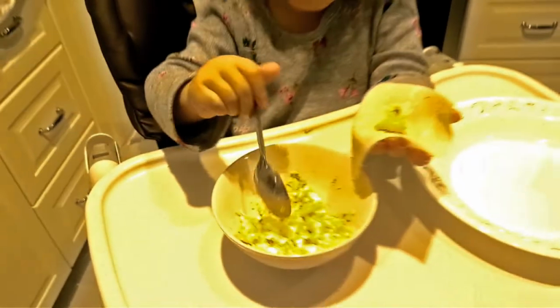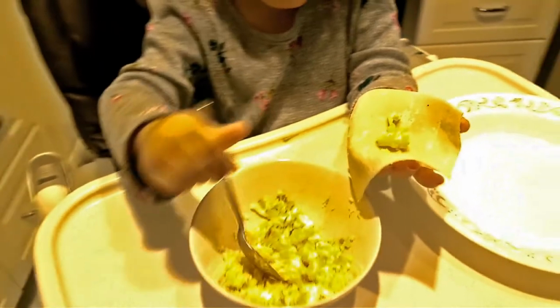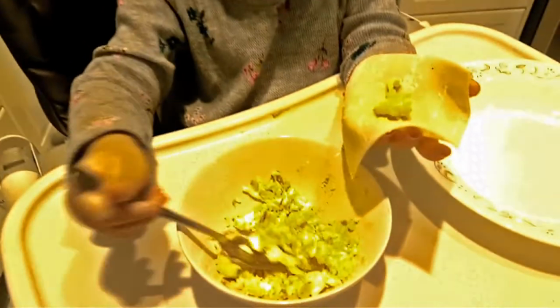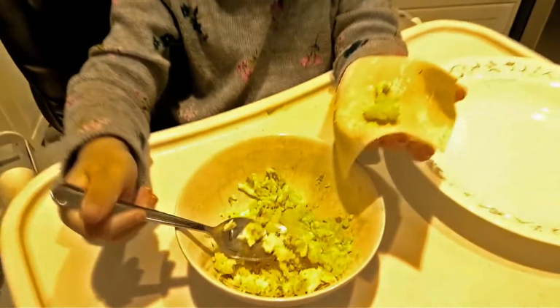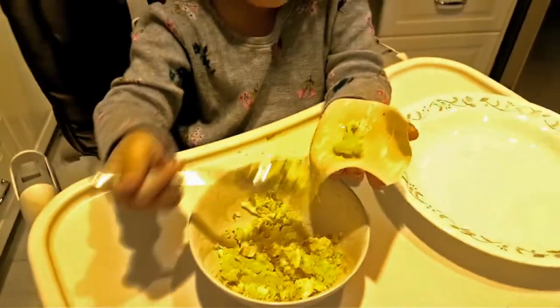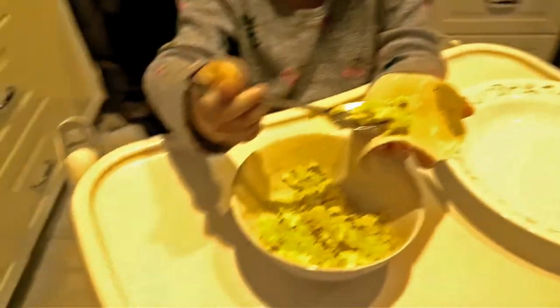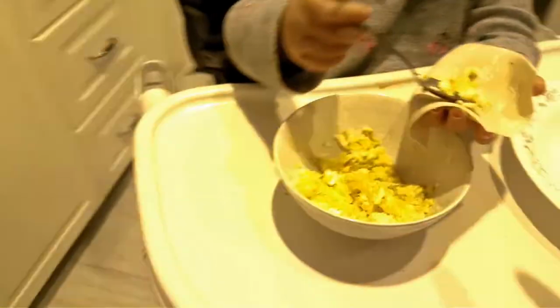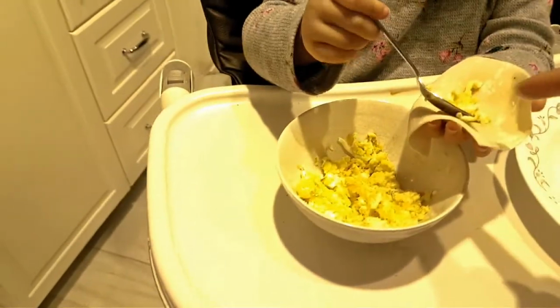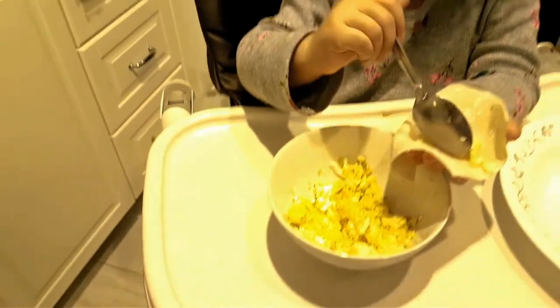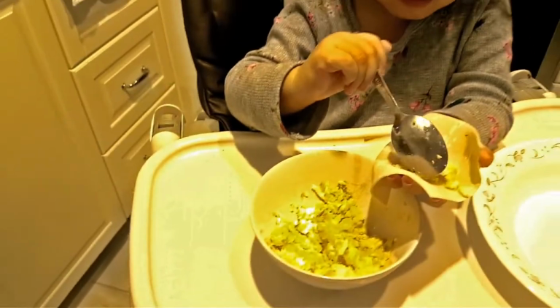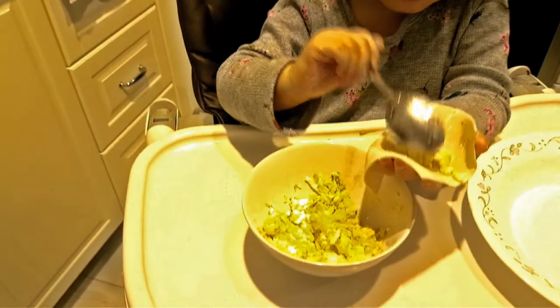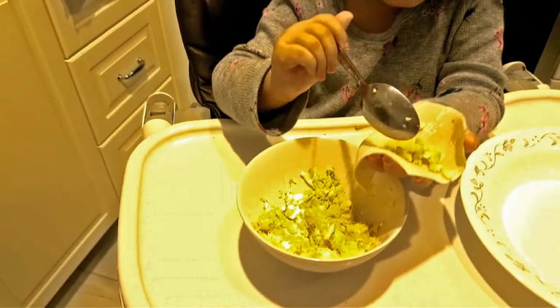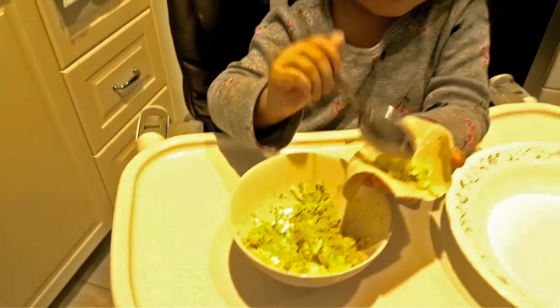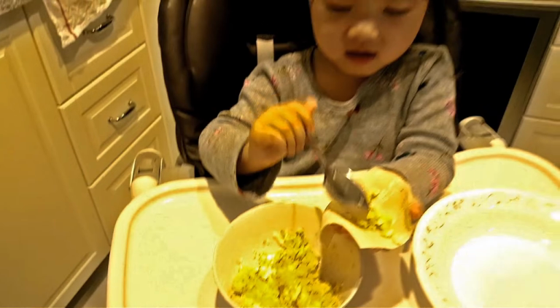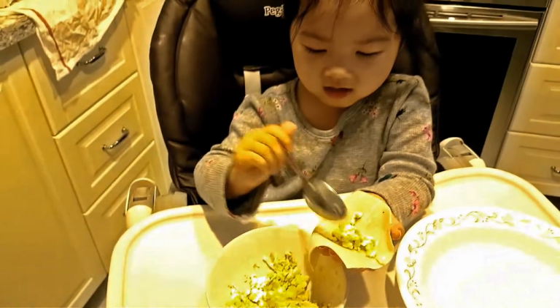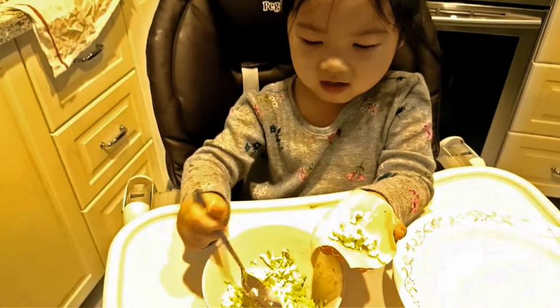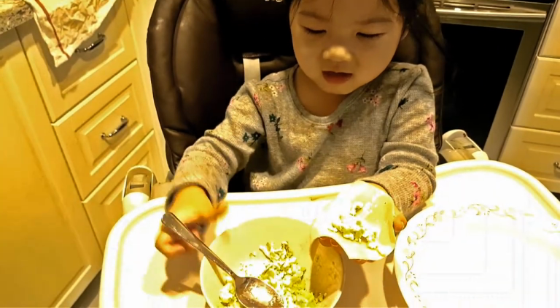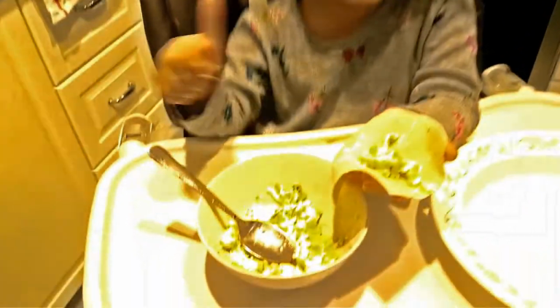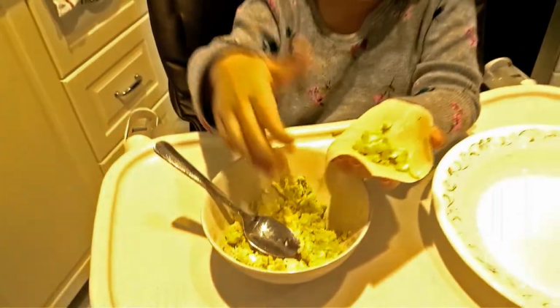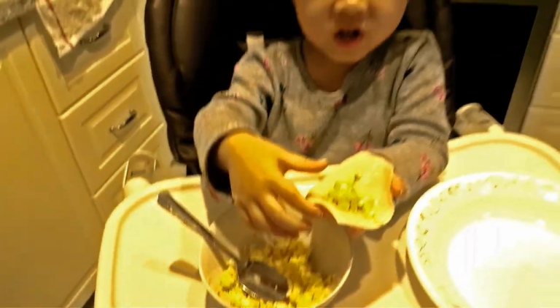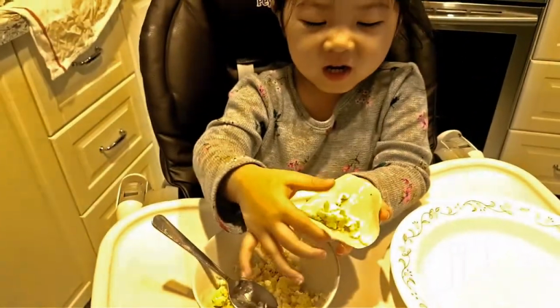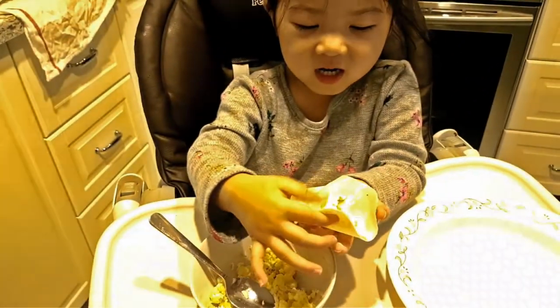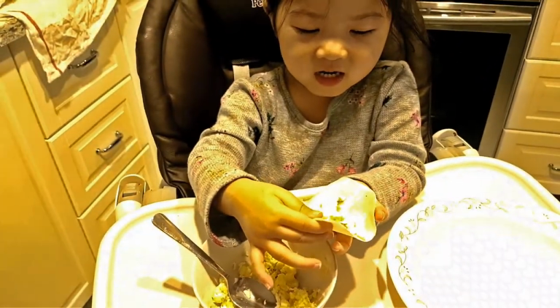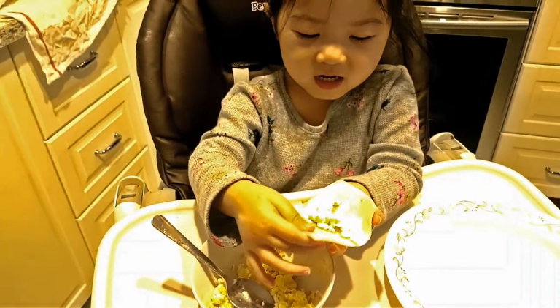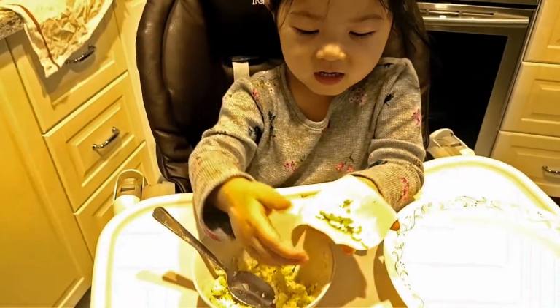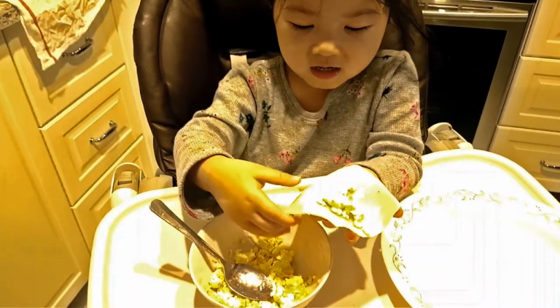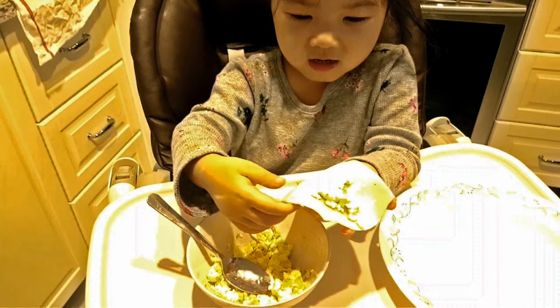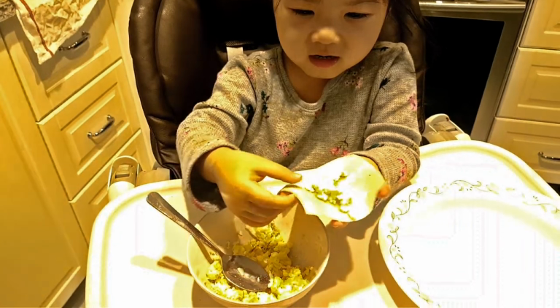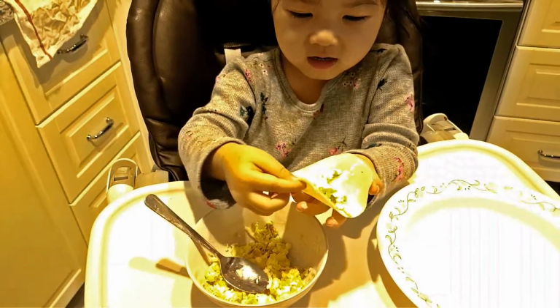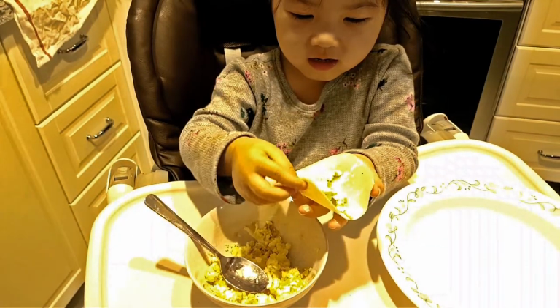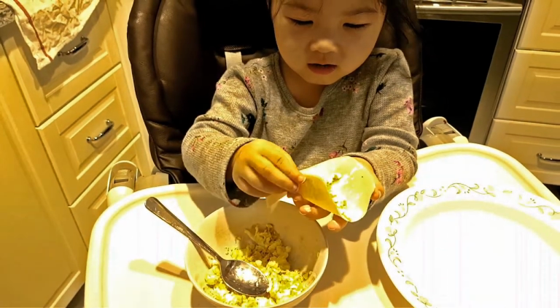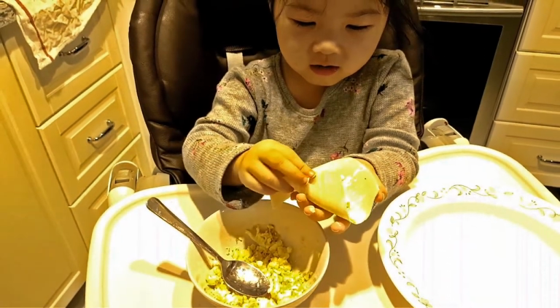I need the... So first you do what? You put it in the middle. Too much. Too much? Okay, pour some out. And then you fold it.